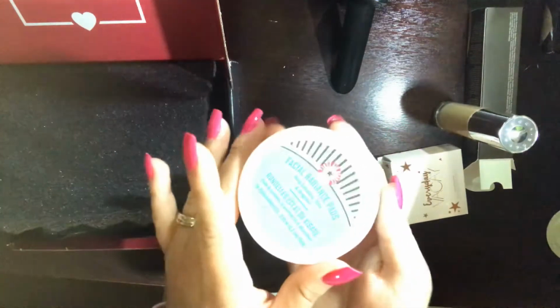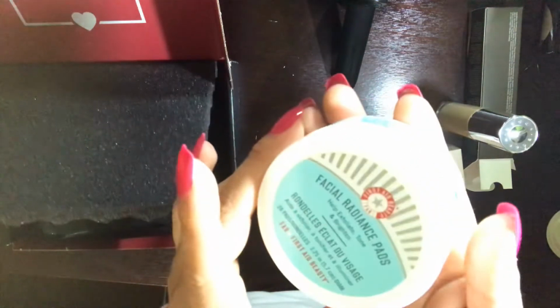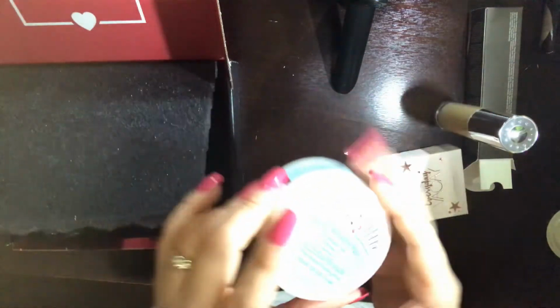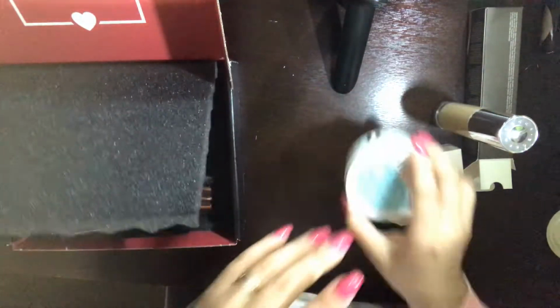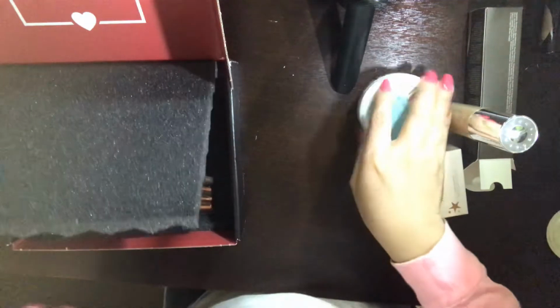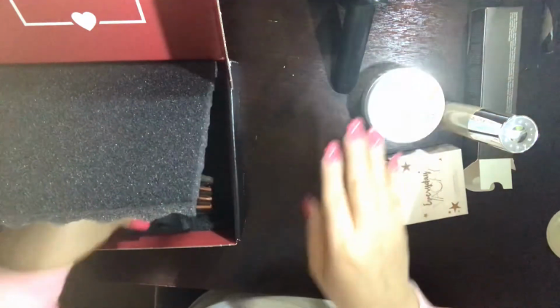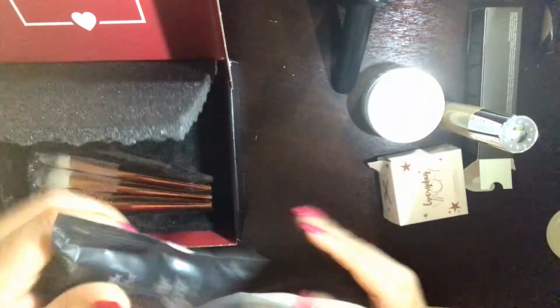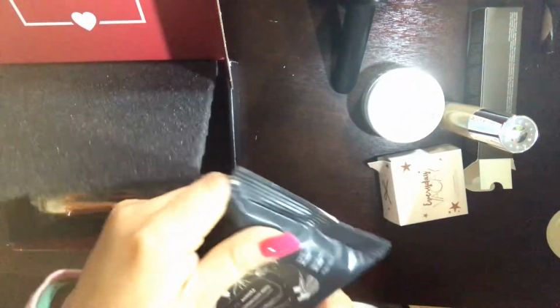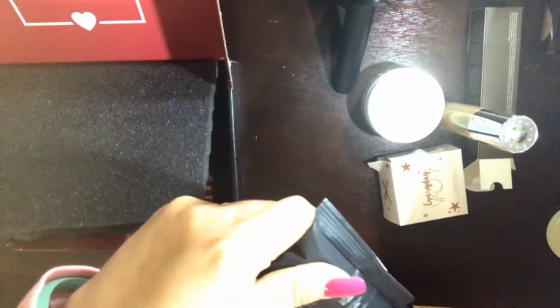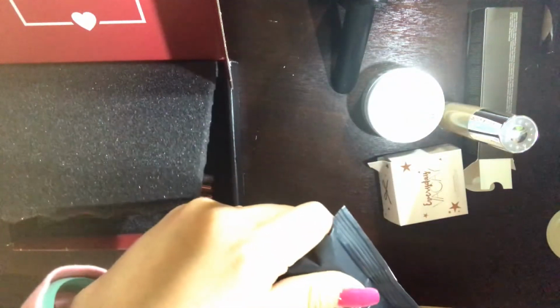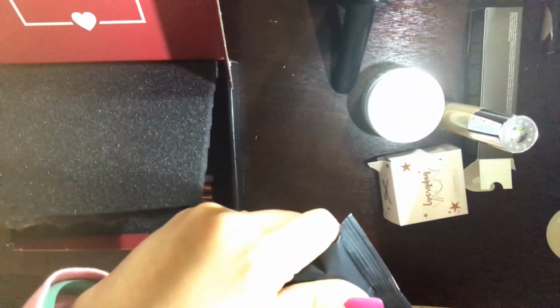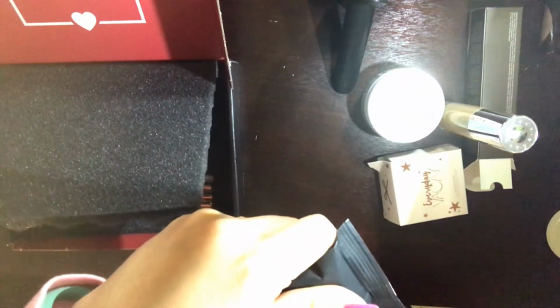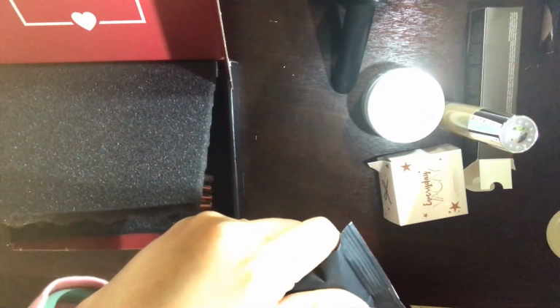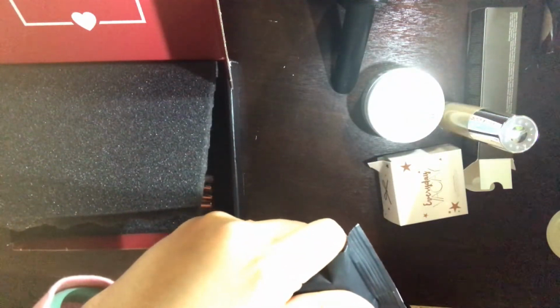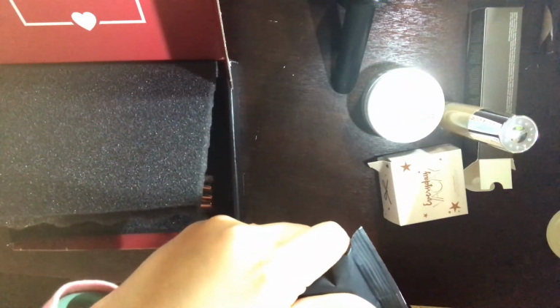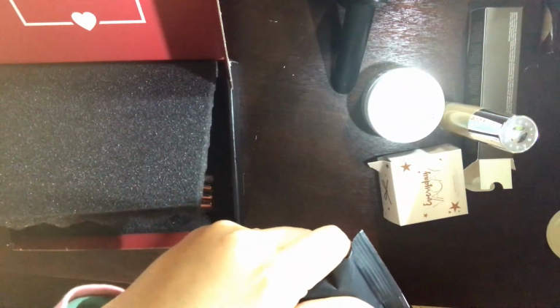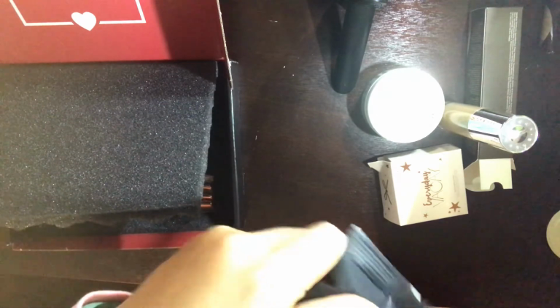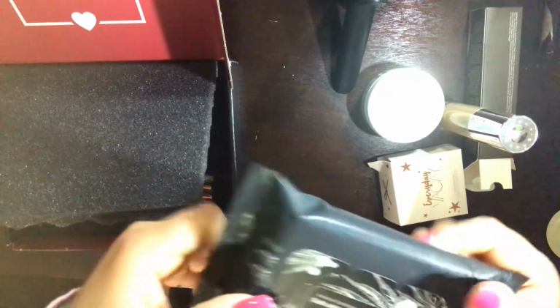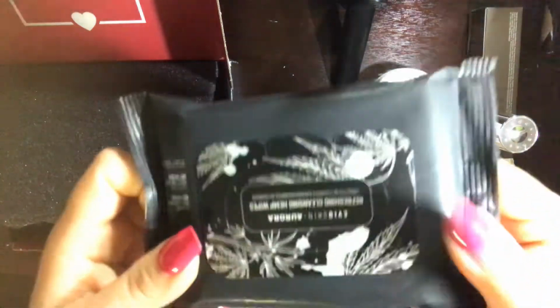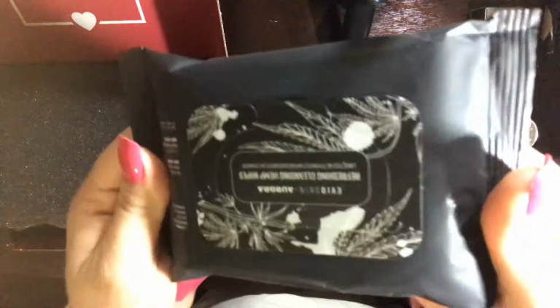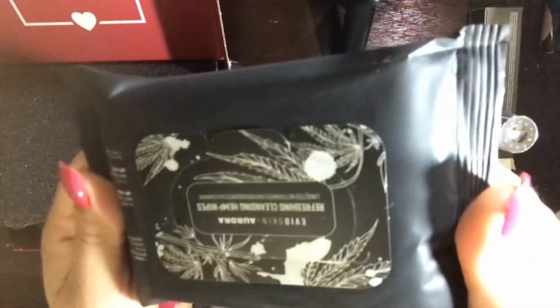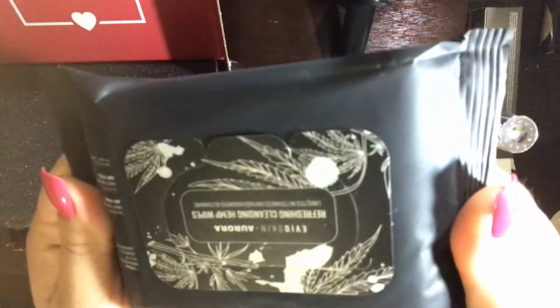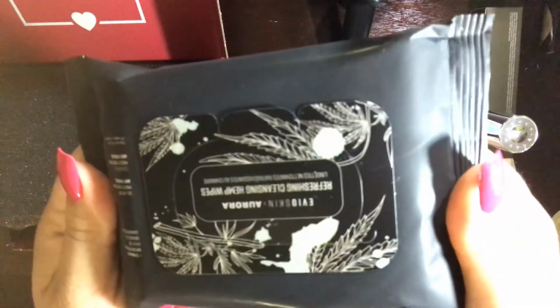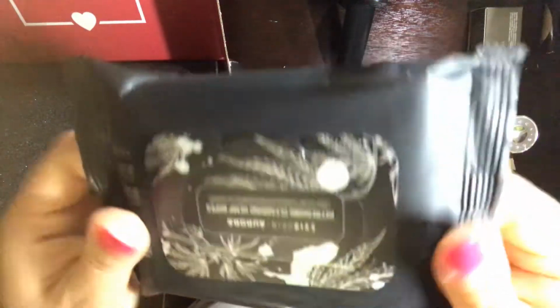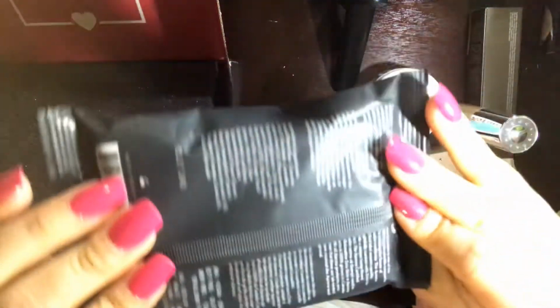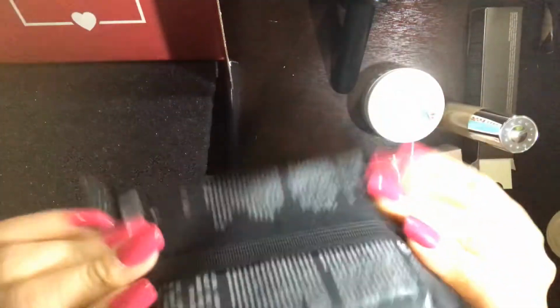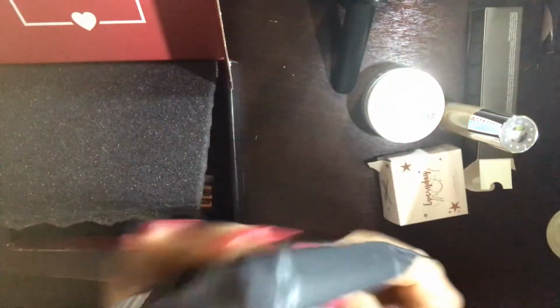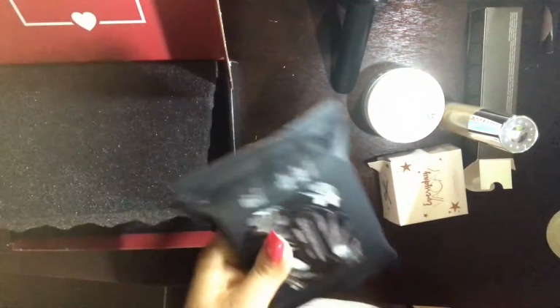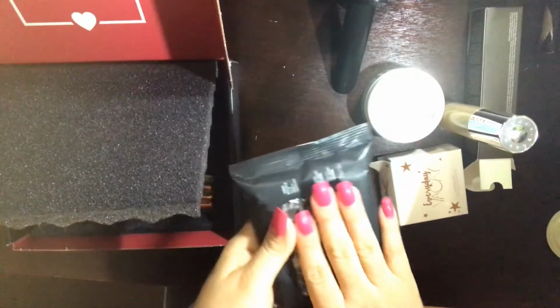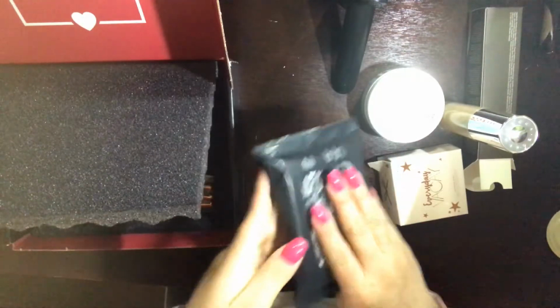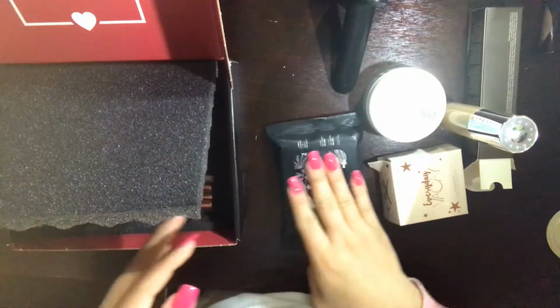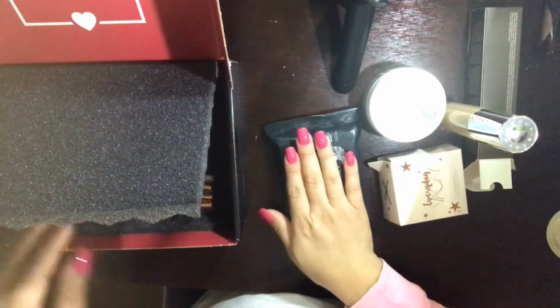The next thing is the iS Your Skin Aurora refreshing cleansing hemp wipes, or I guess they're like makeup remover pads. I'm not too hyped about these, but I can give them a try. They retail for $10.